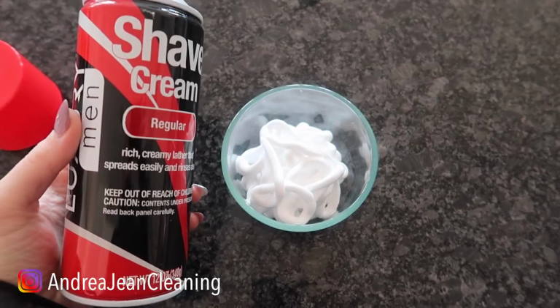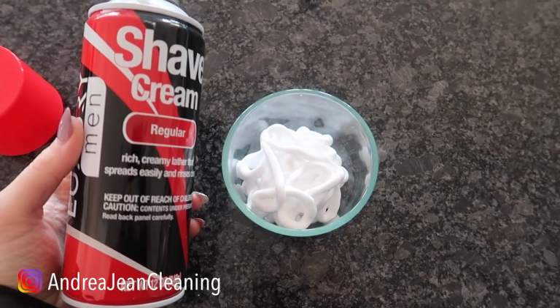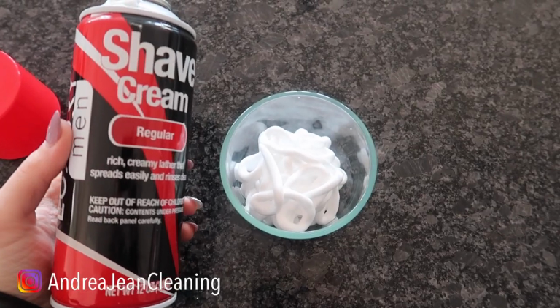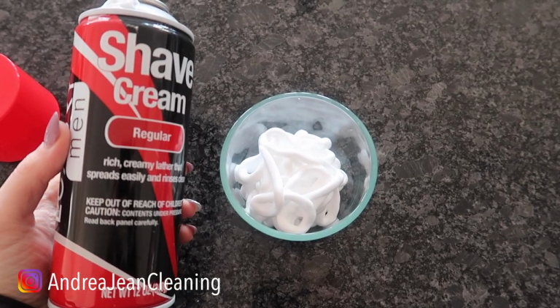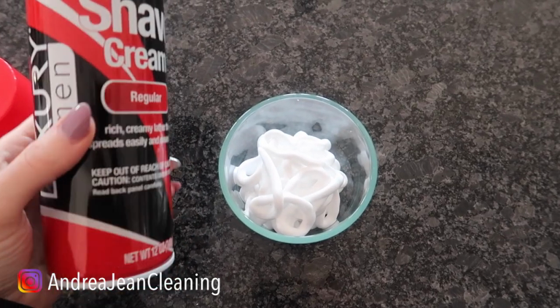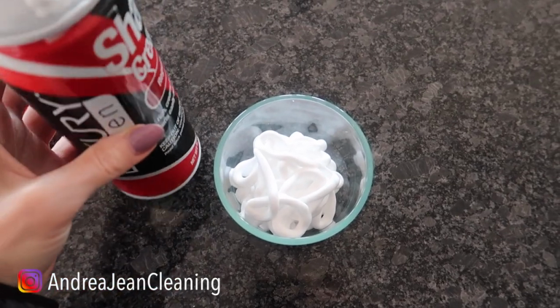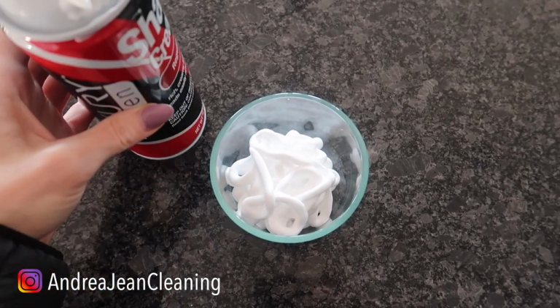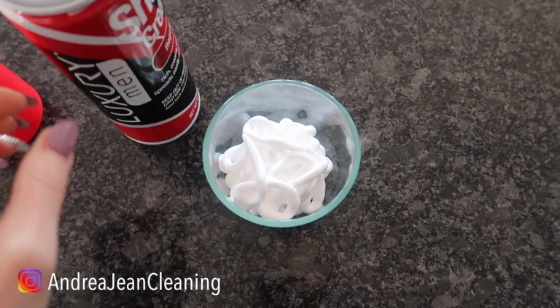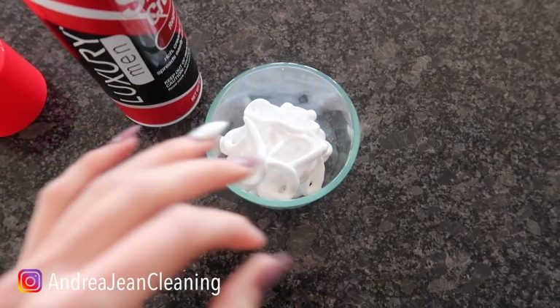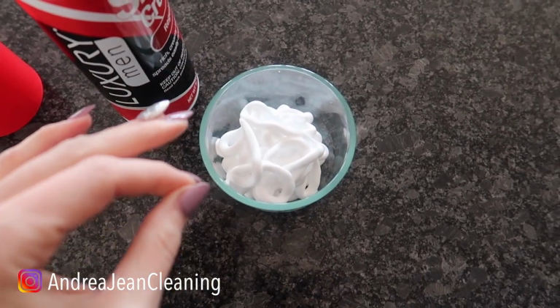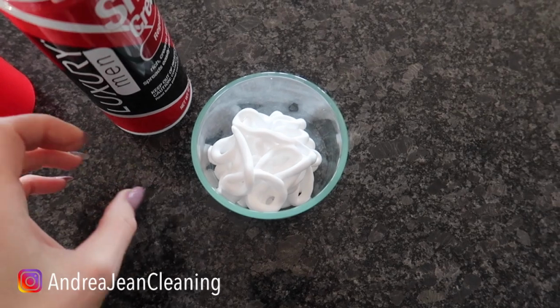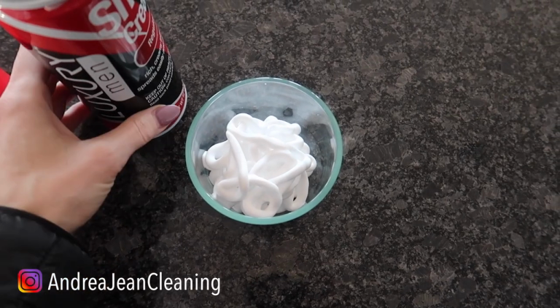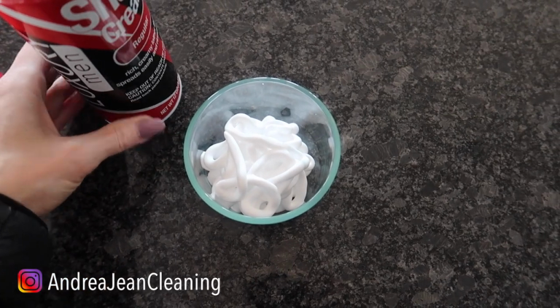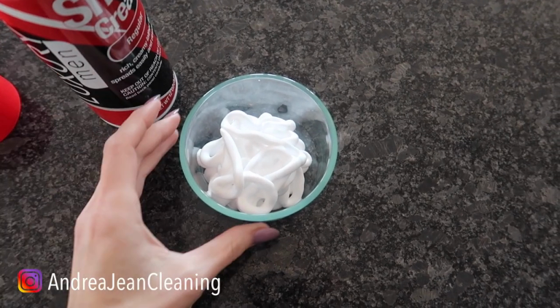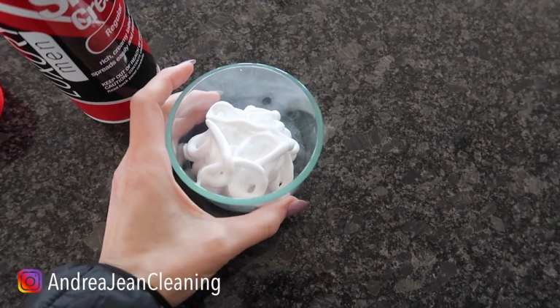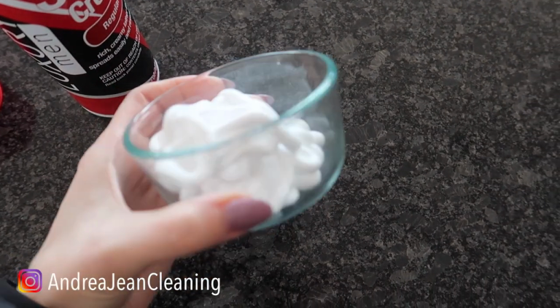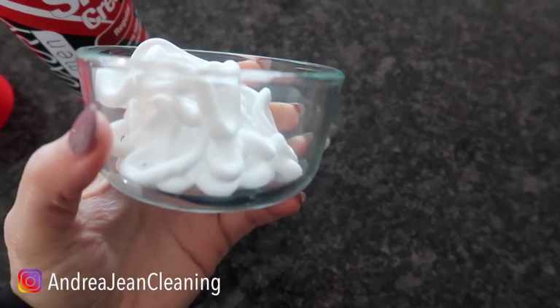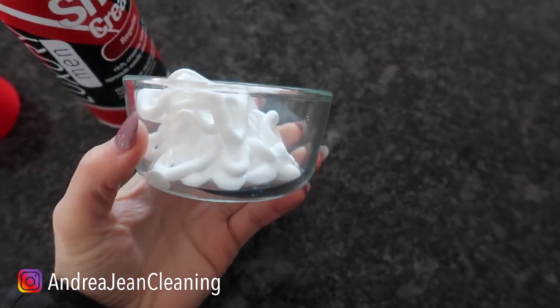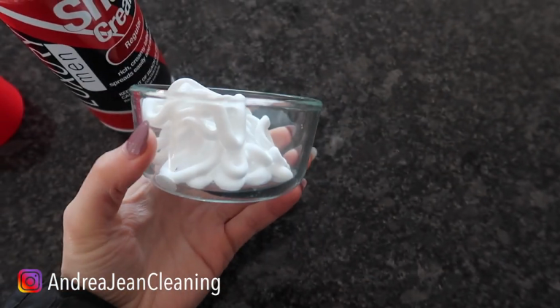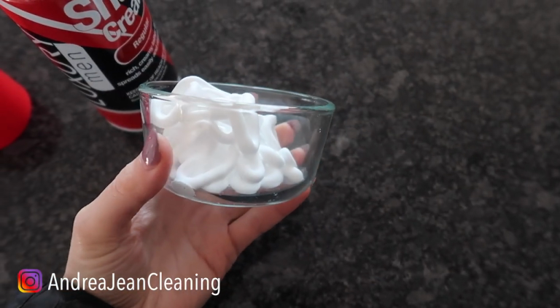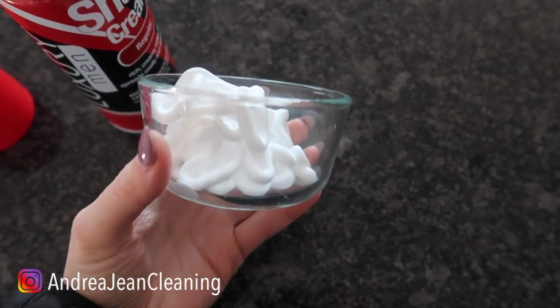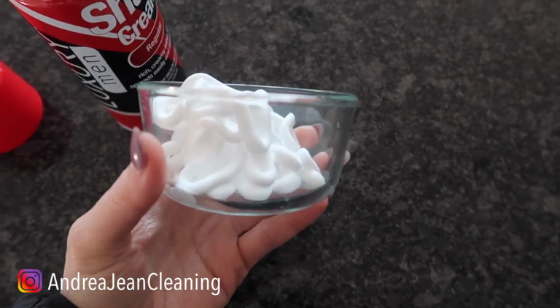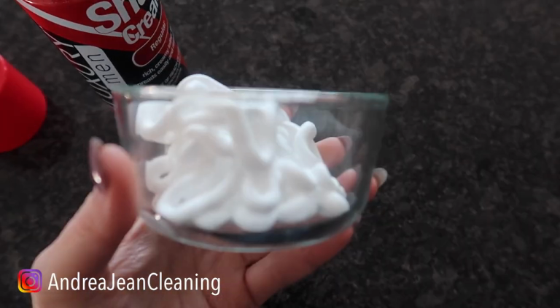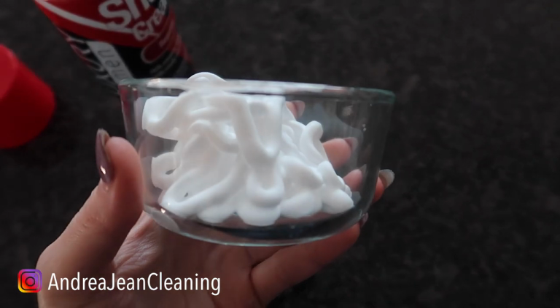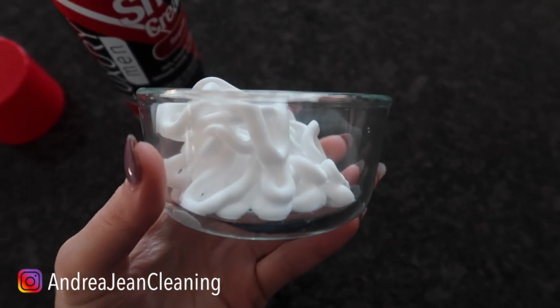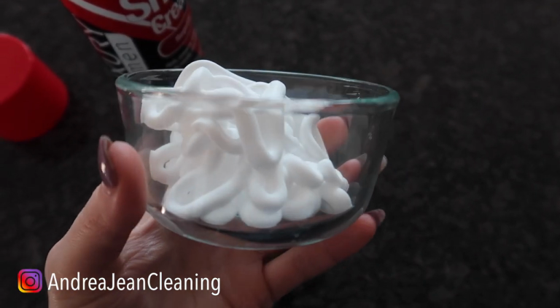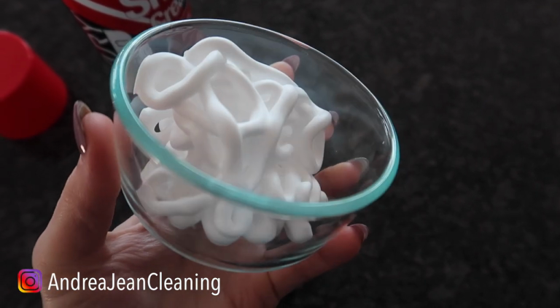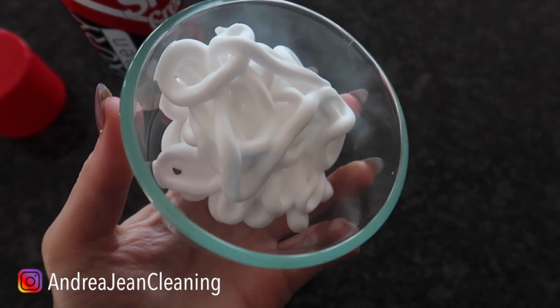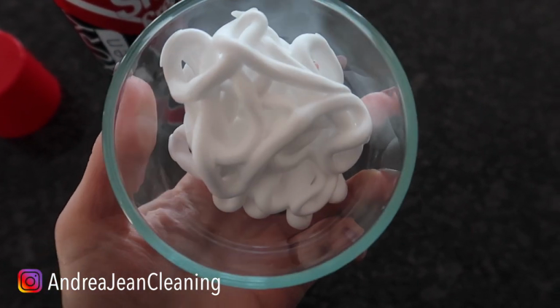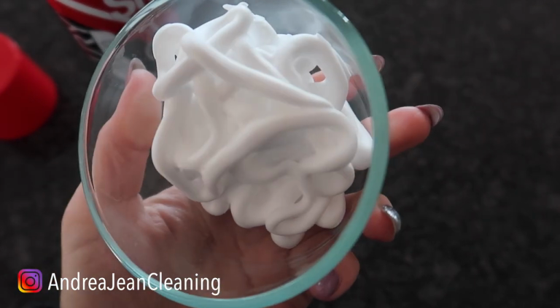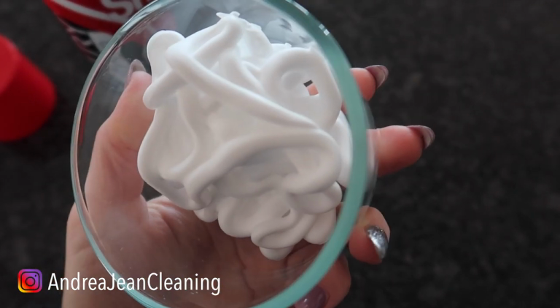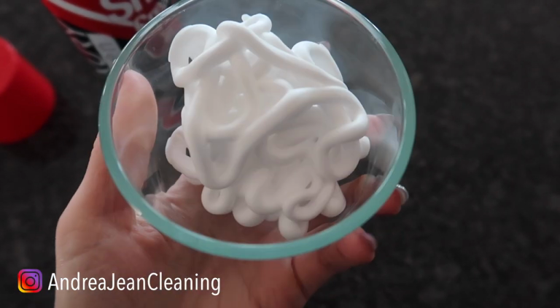Just as an added bonus here, we are inside my house where it's a bit warmer. I'm going to put the shaving cream right here in this glass jar and we're going to leave it overnight and we're going to see what happens to it.